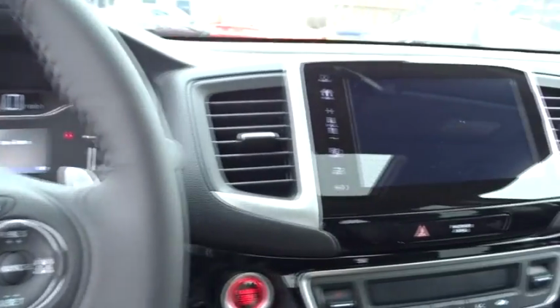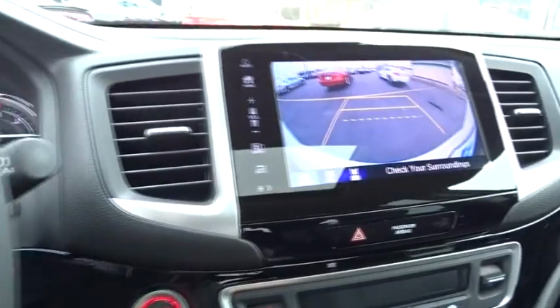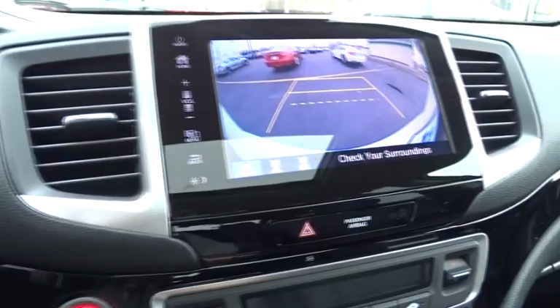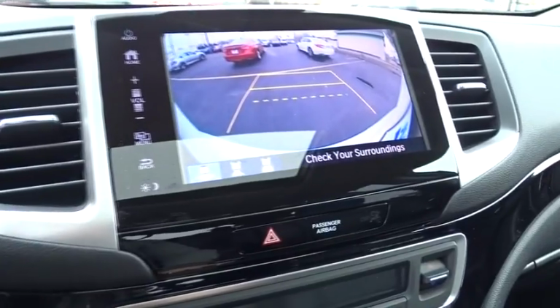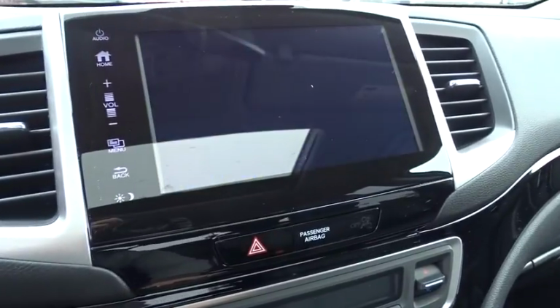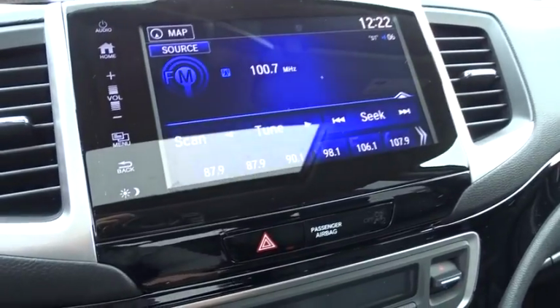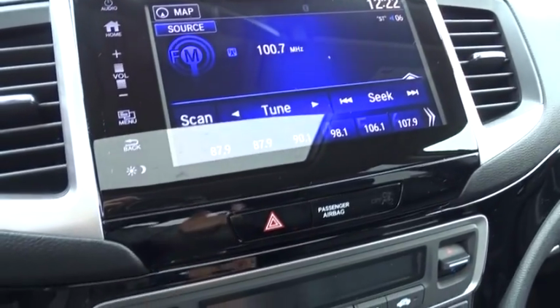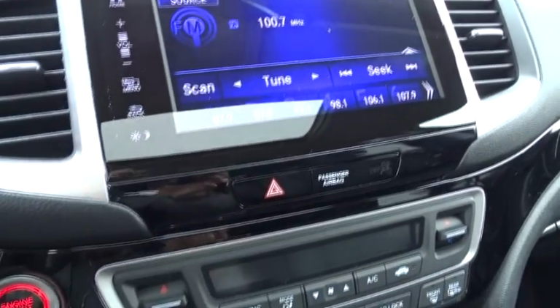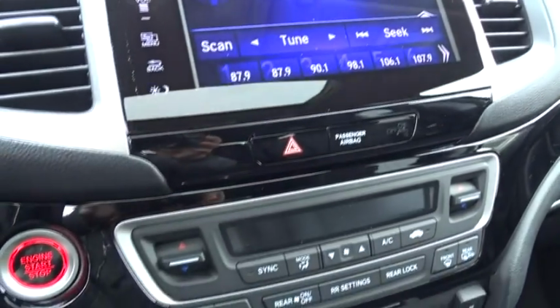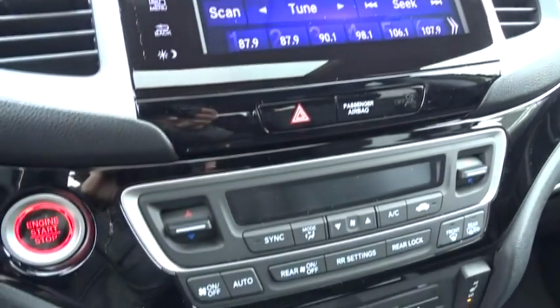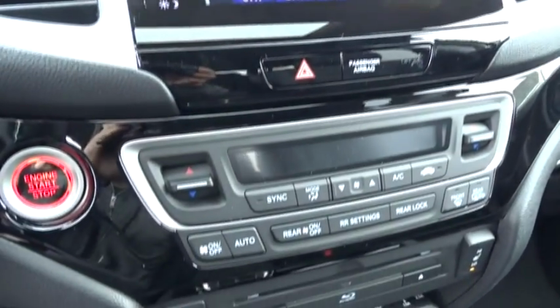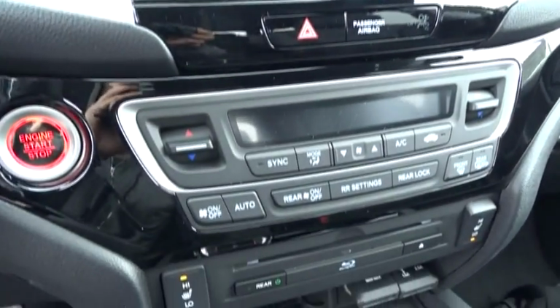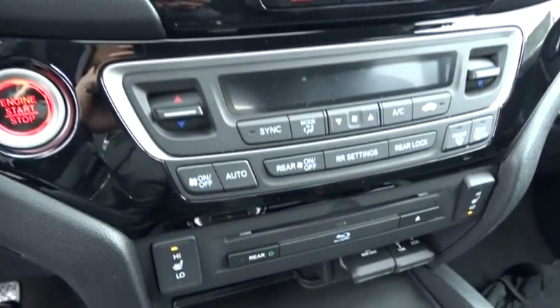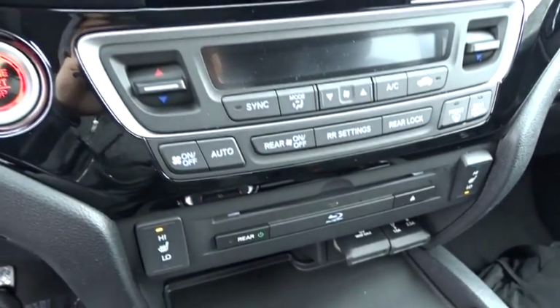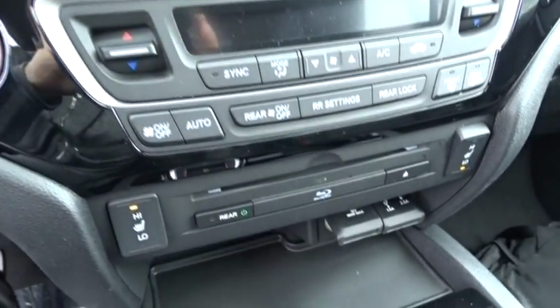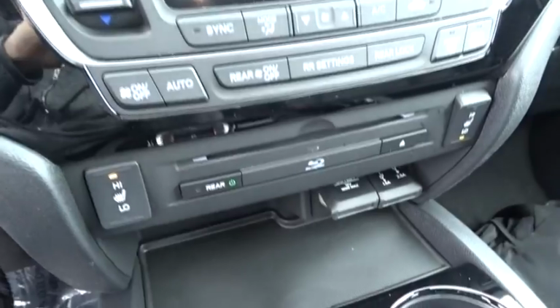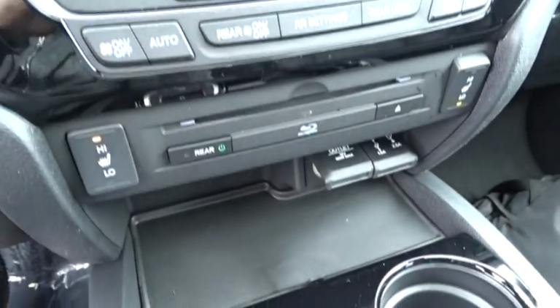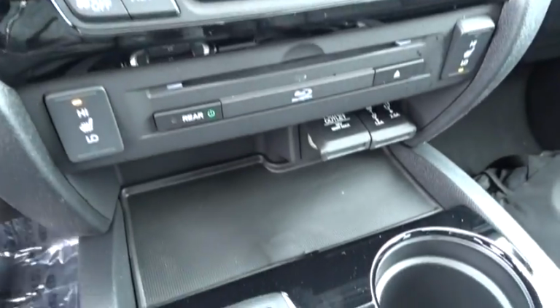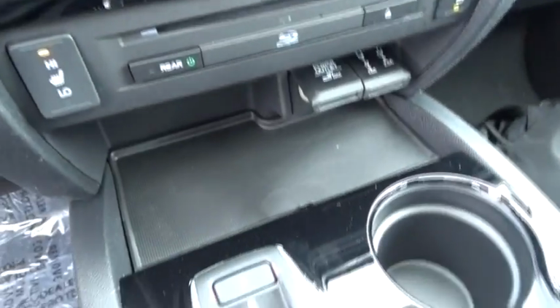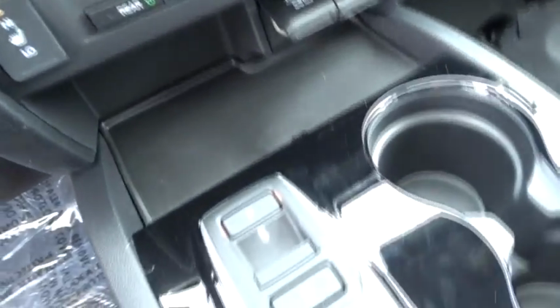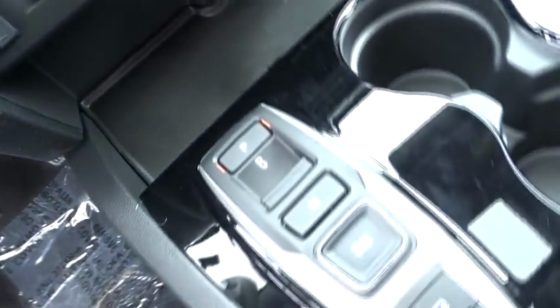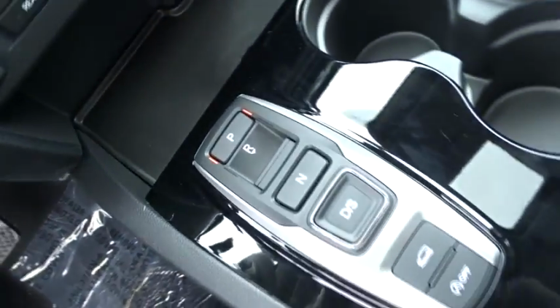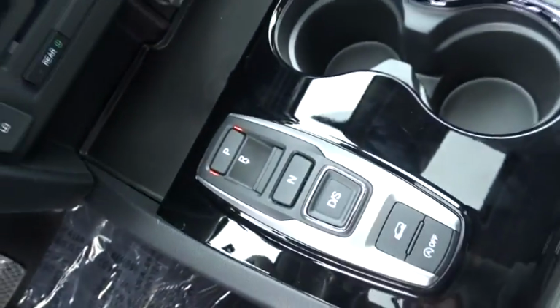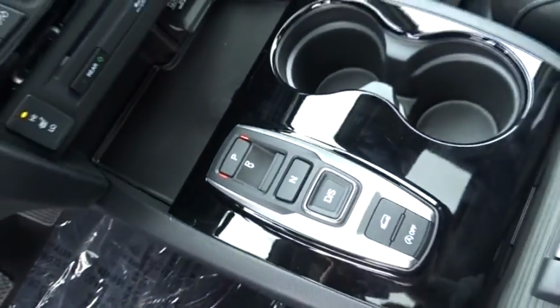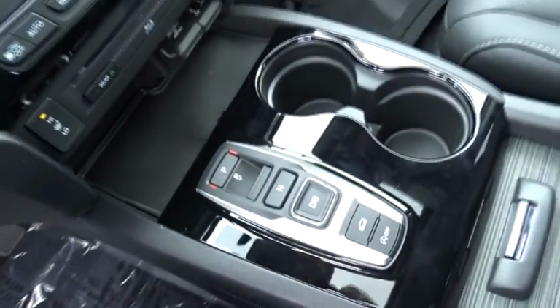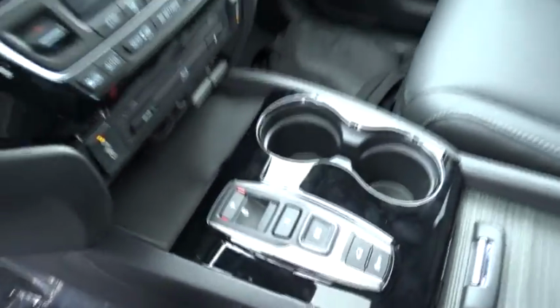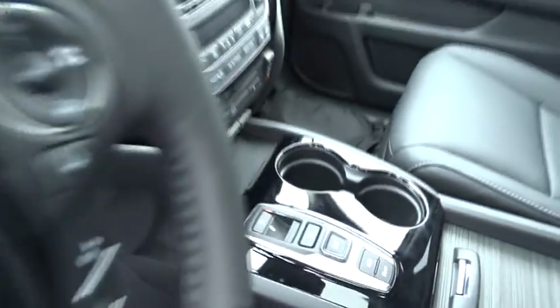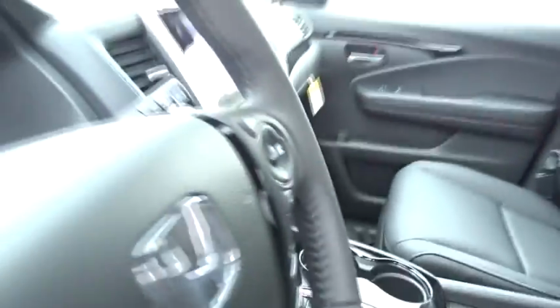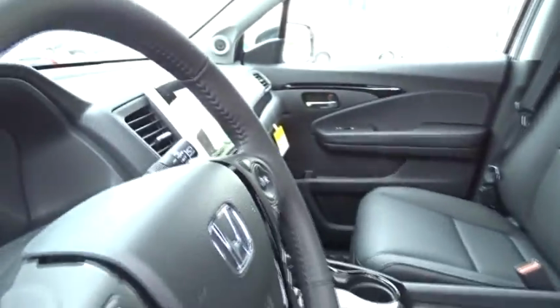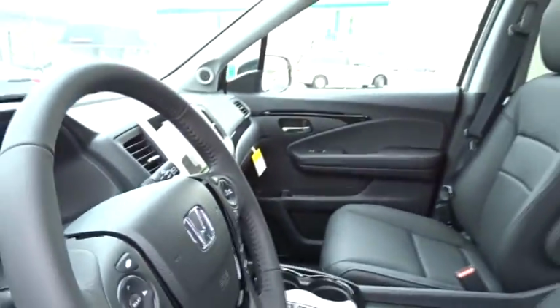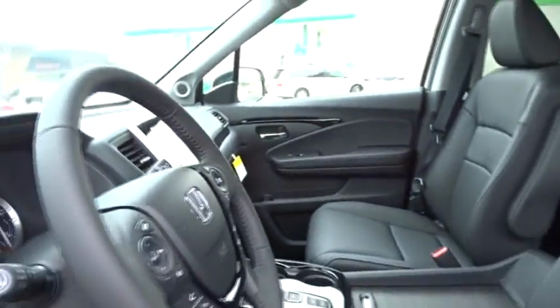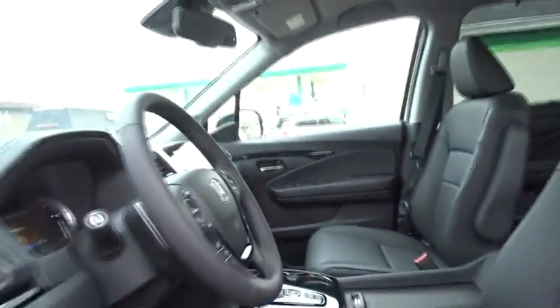Security system. Fog lights. Power windows. Rear window defroster. Heated front seats. Trip computer. Electronic stability control. Entertainment system. Power moonroof. Remote keyless entry. Brake assist.